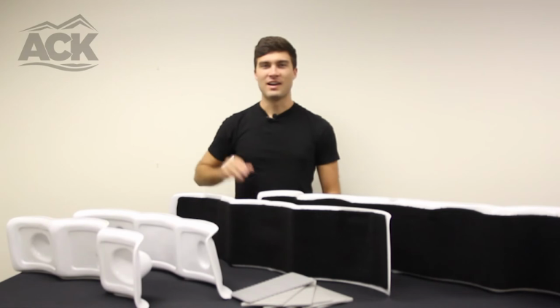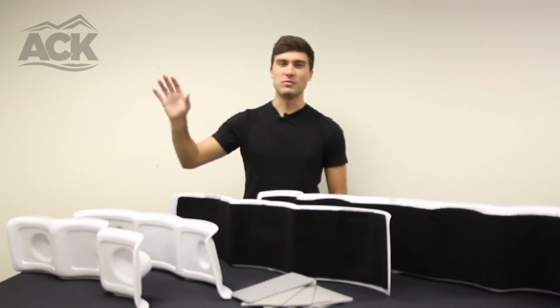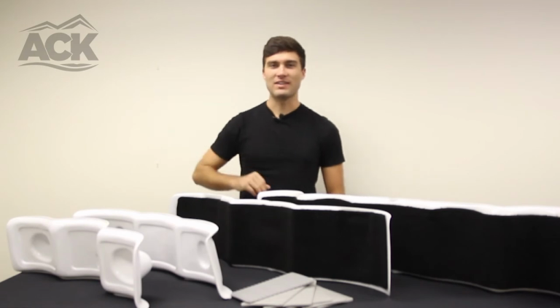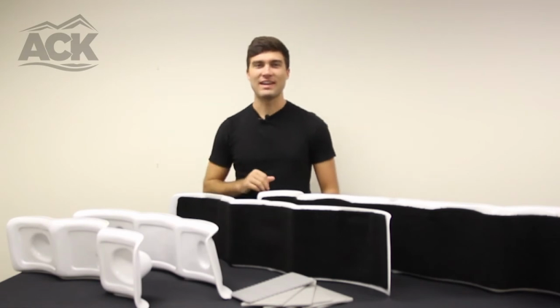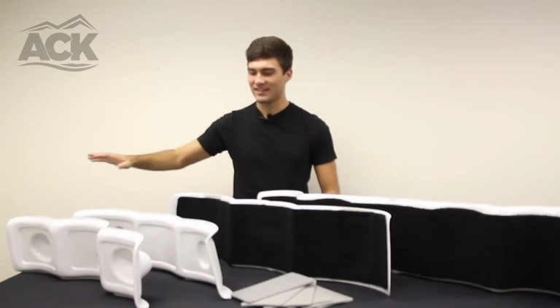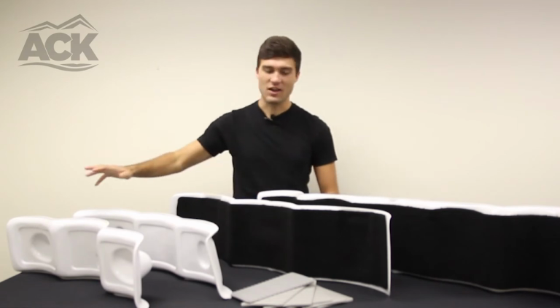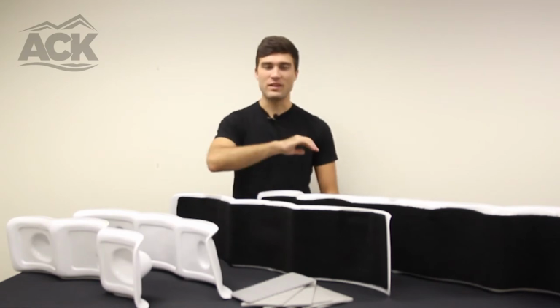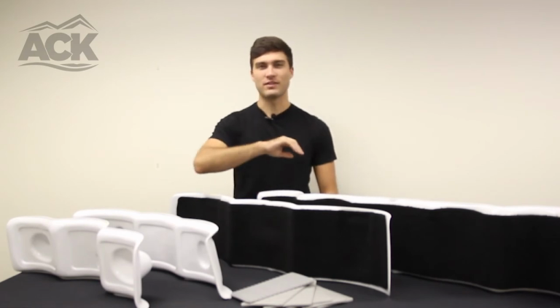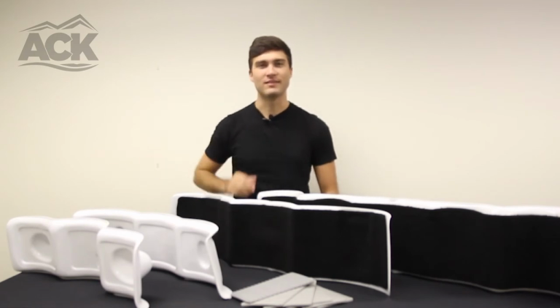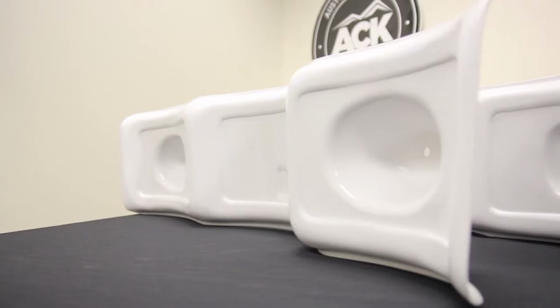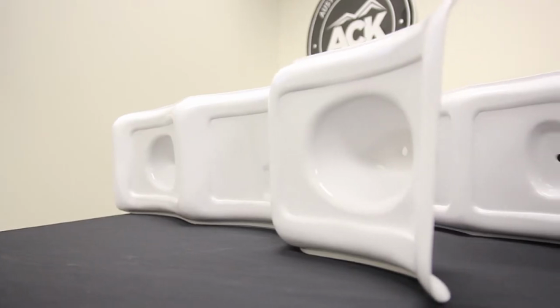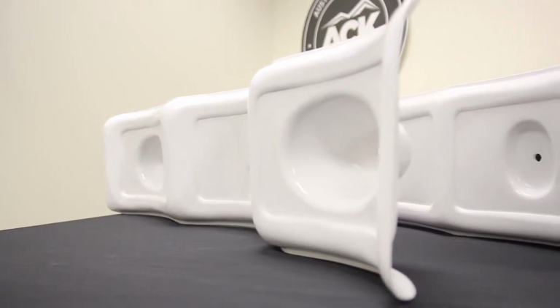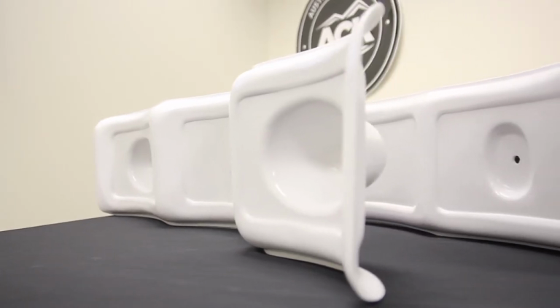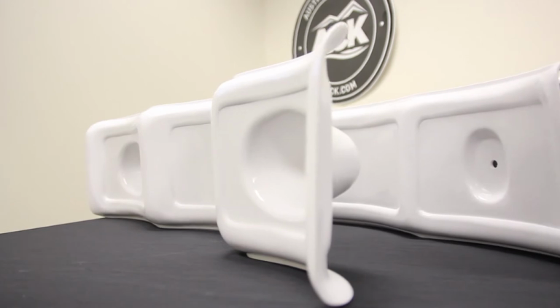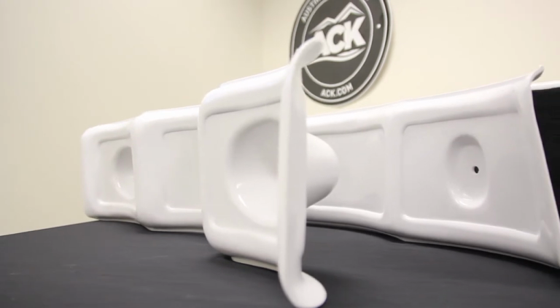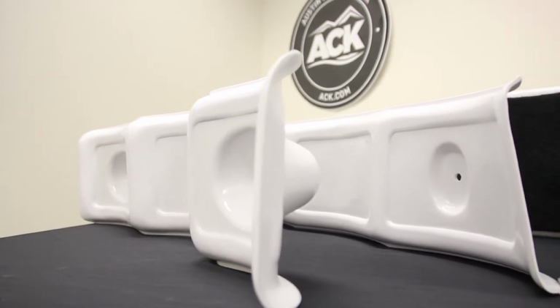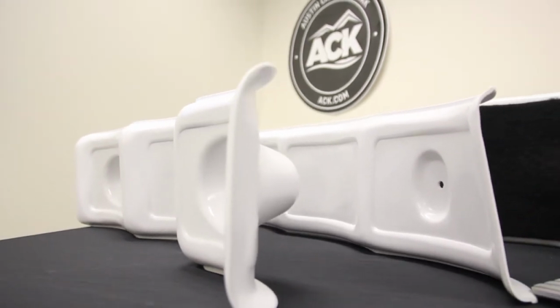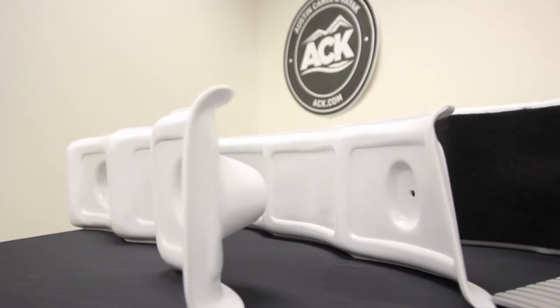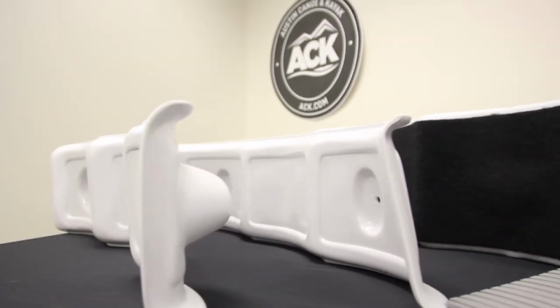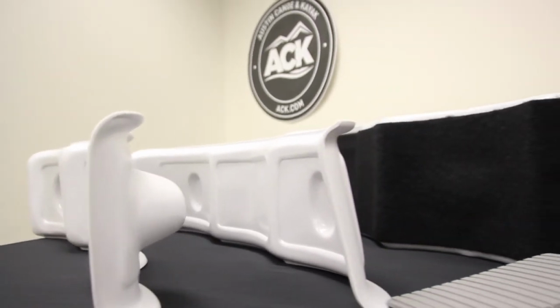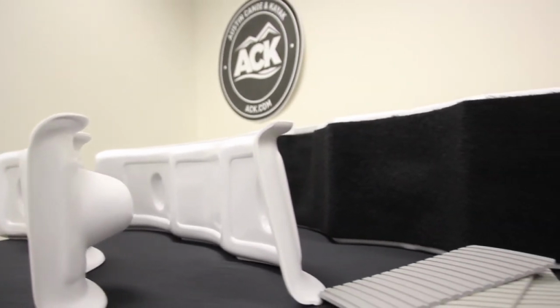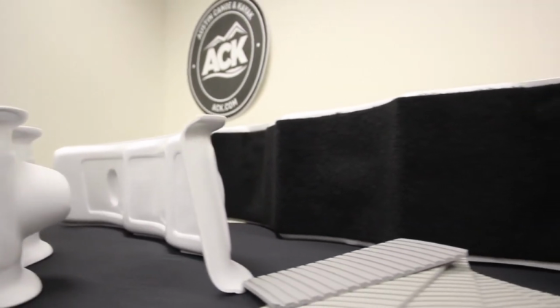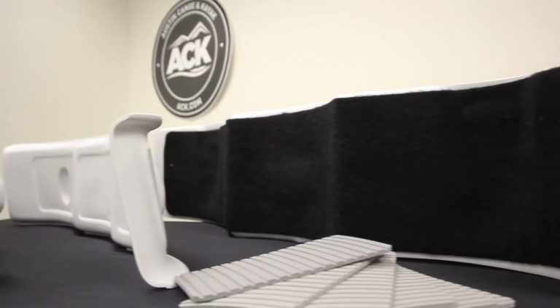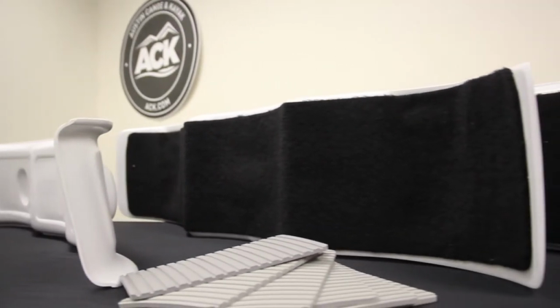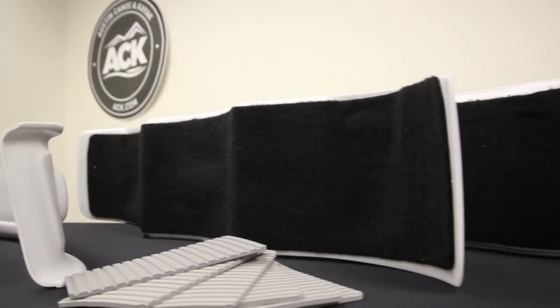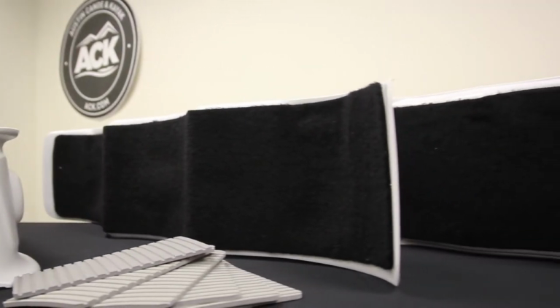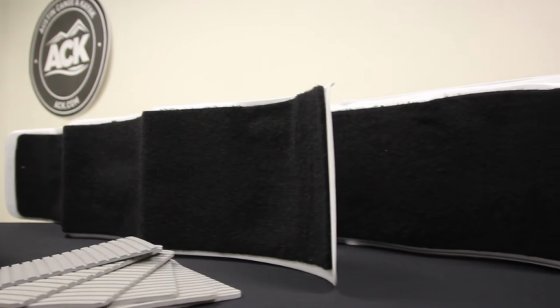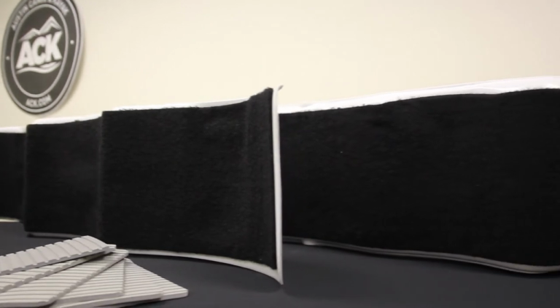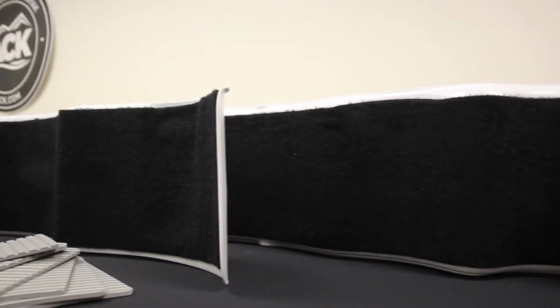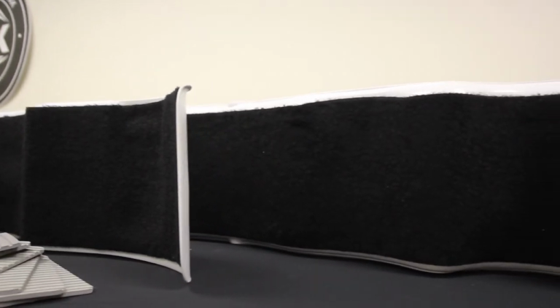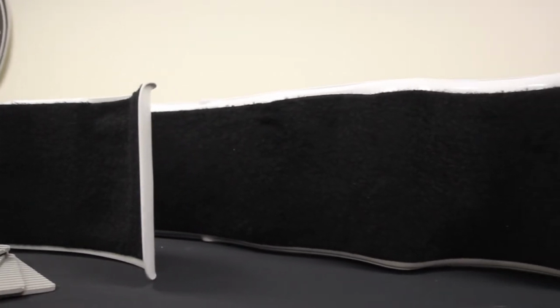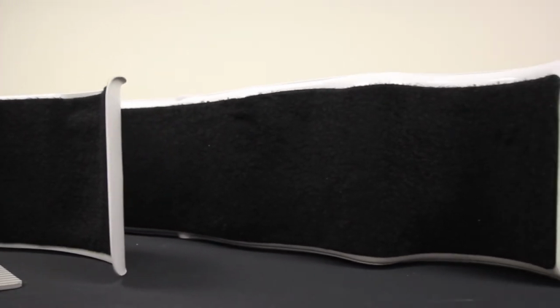Hi, I'm Dre with ACK and this is the Hobie Cradle Set. The Hobie Cradle Set is a transportation solution for Hobie Pro Angler, Outback, and Adventure Island kayaks that helps cut down on the risk of damage on your boat during transport.